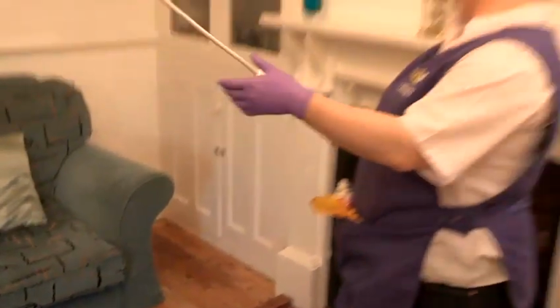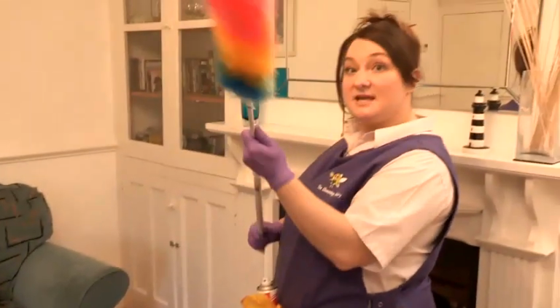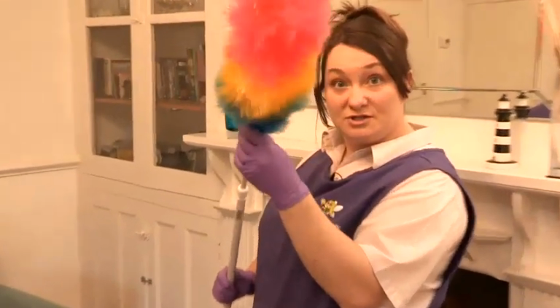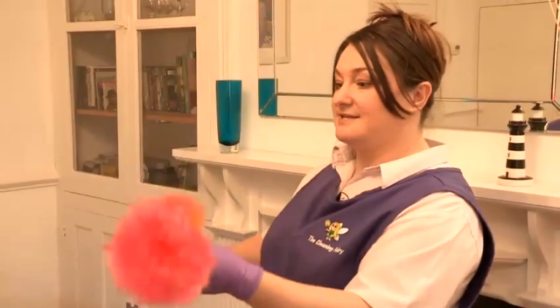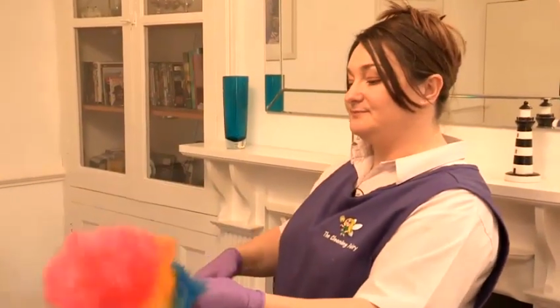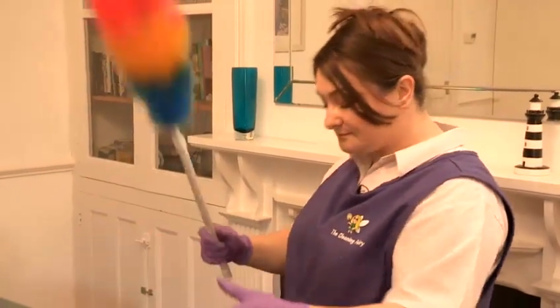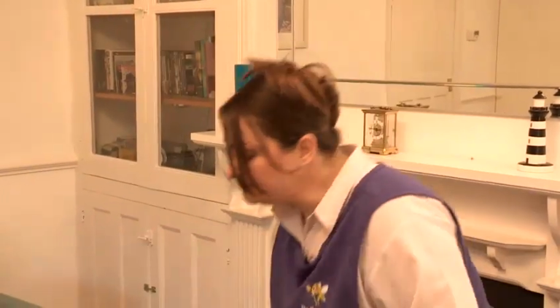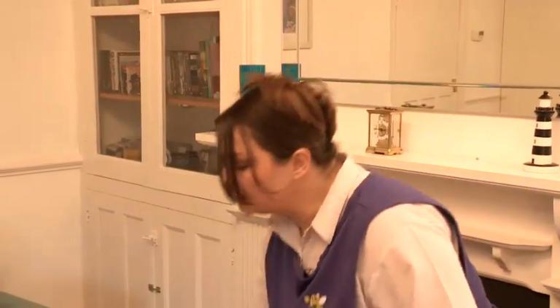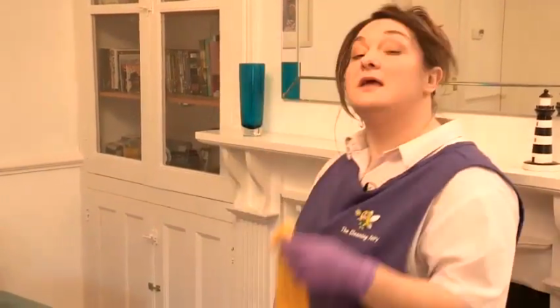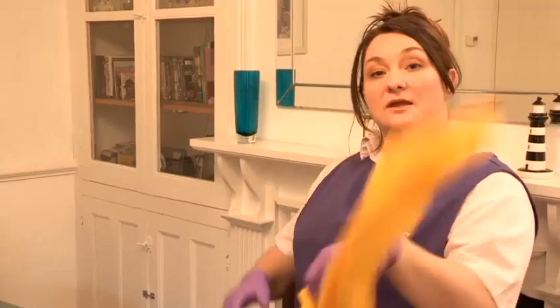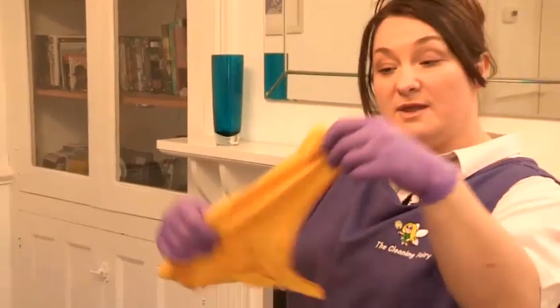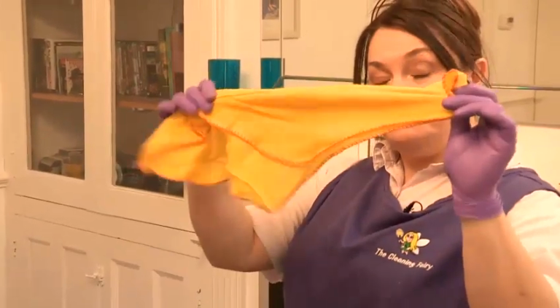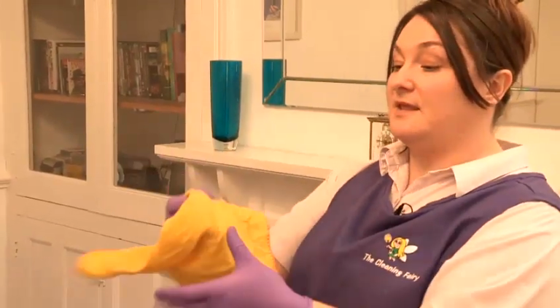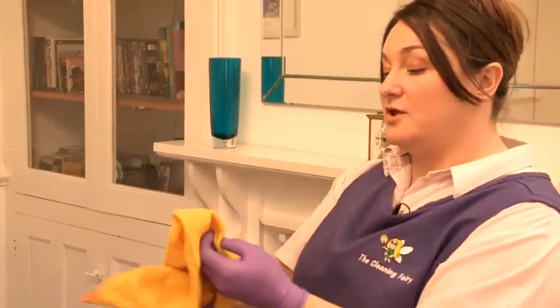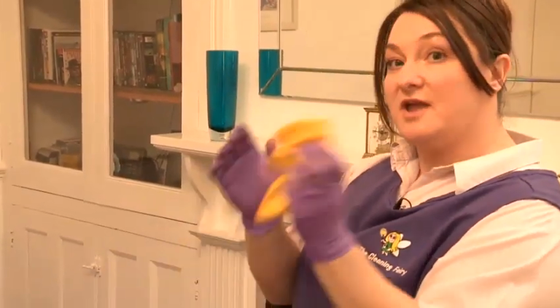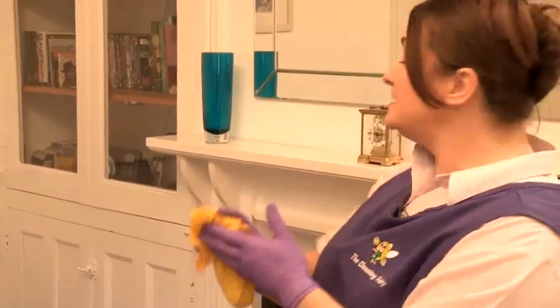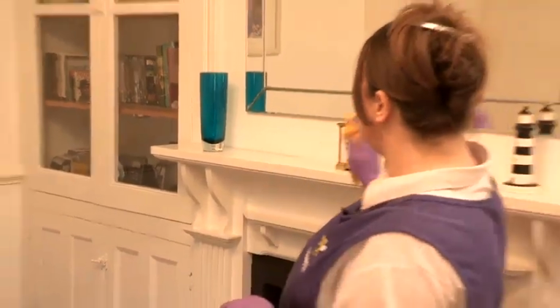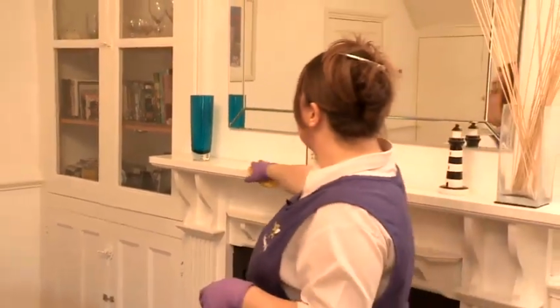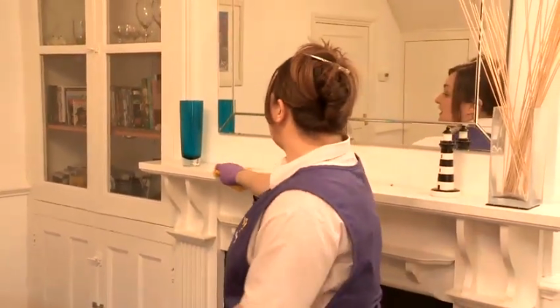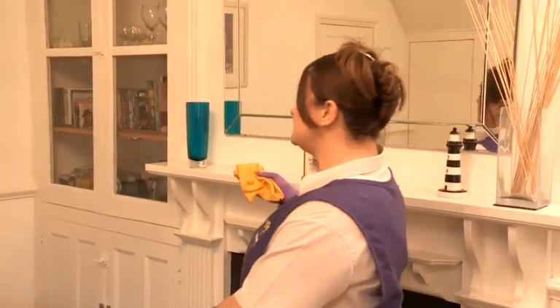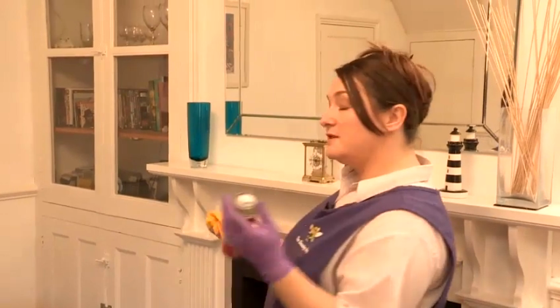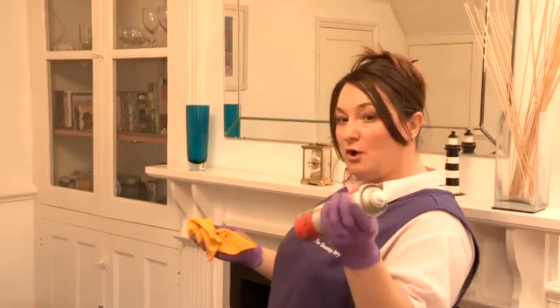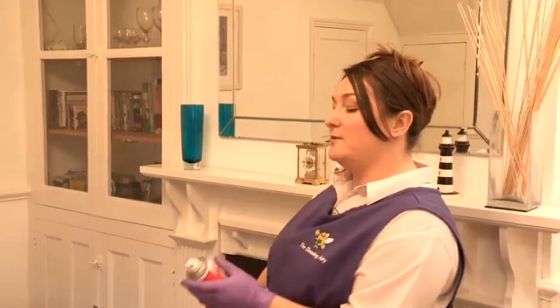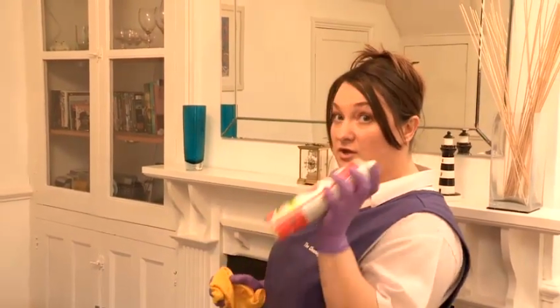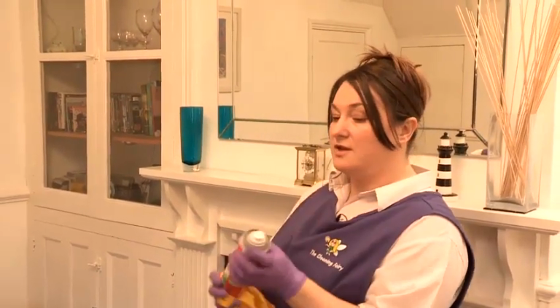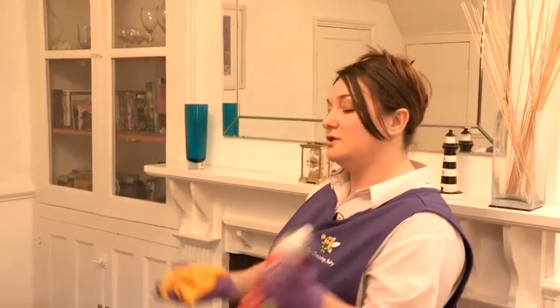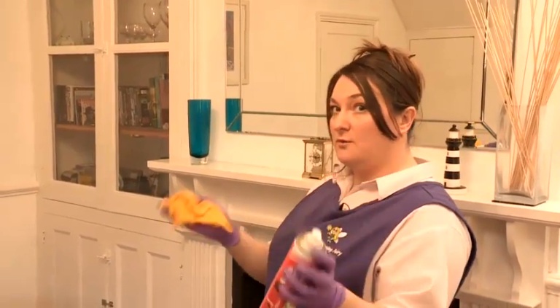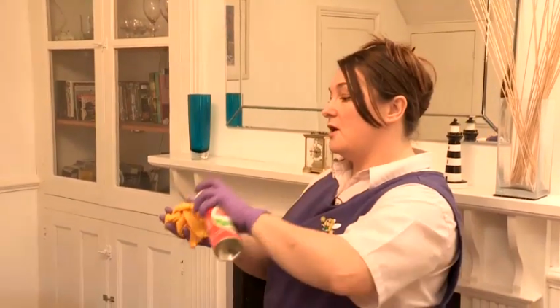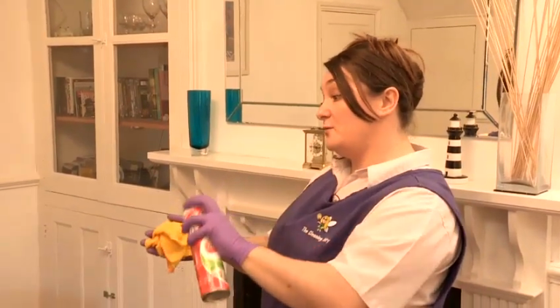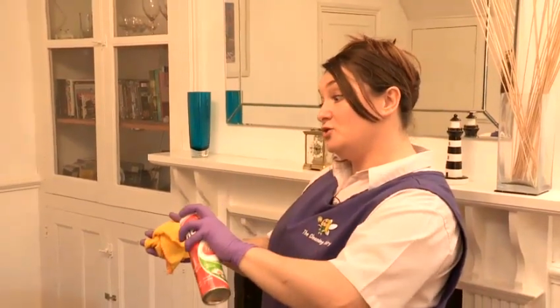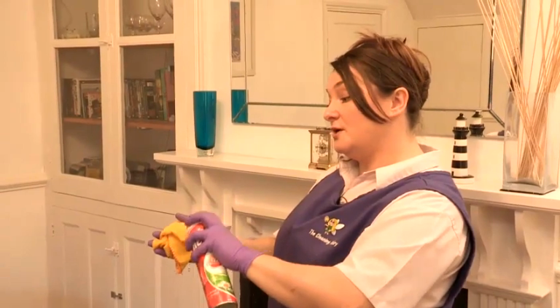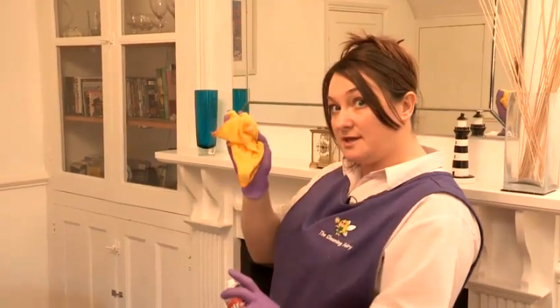So that's how you use your feather duster. Your normal yellow one is very useful for your edges, your fireplace. Always make sure that if you're using furniture polish, you spray it onto your cloth first.